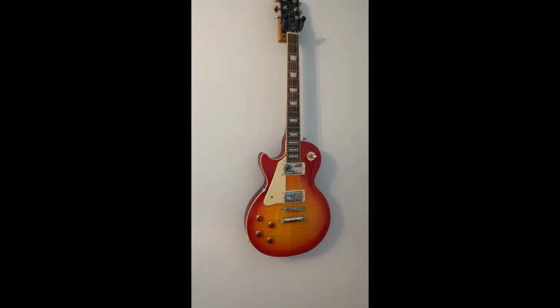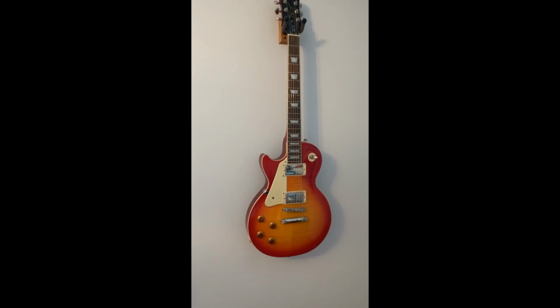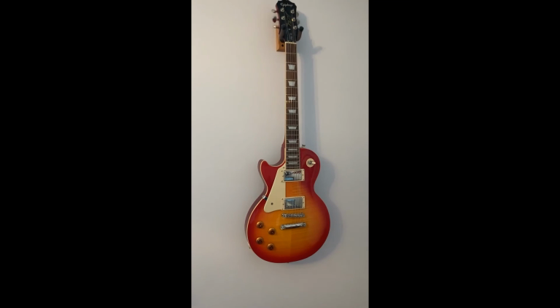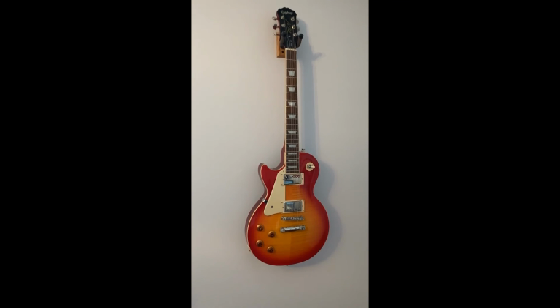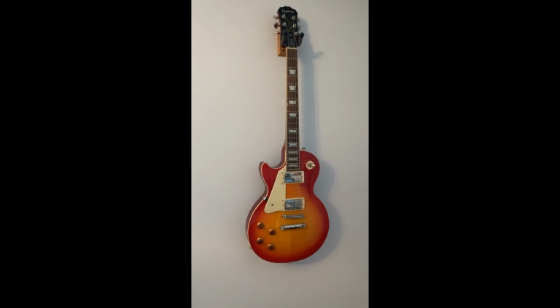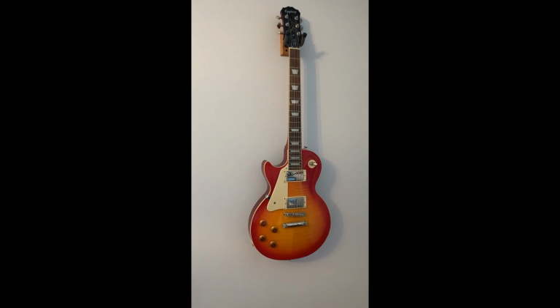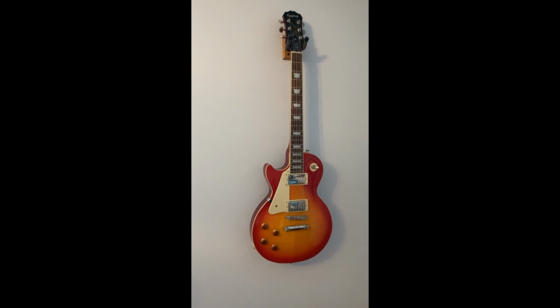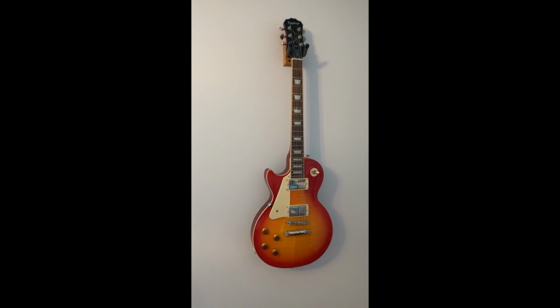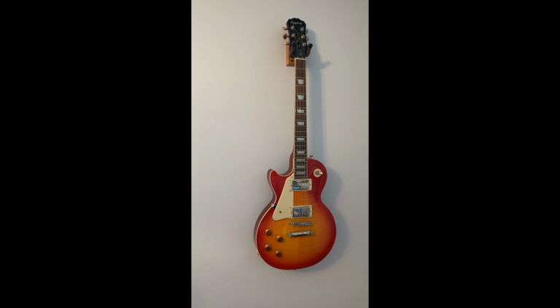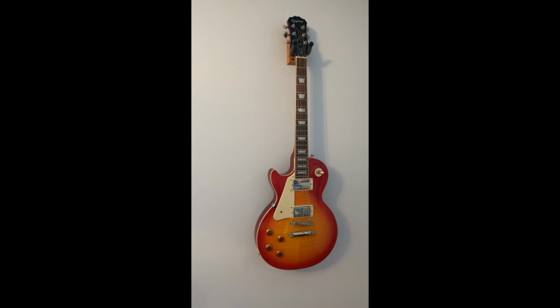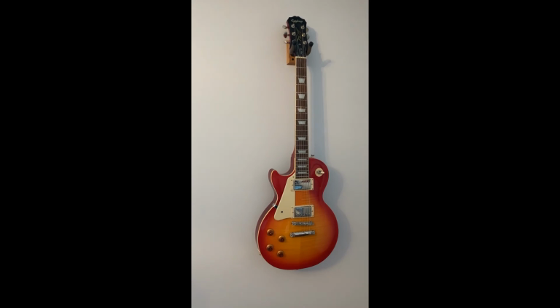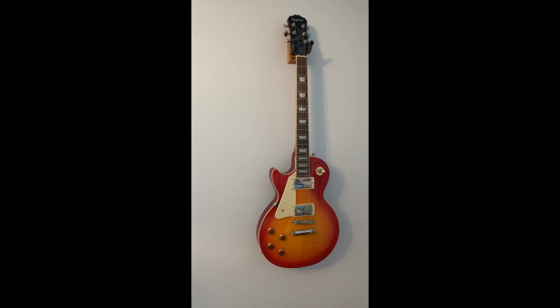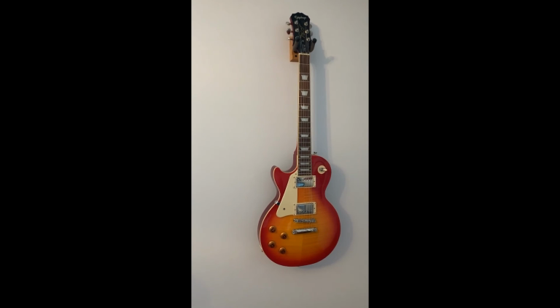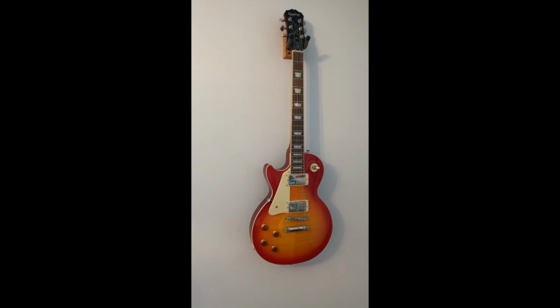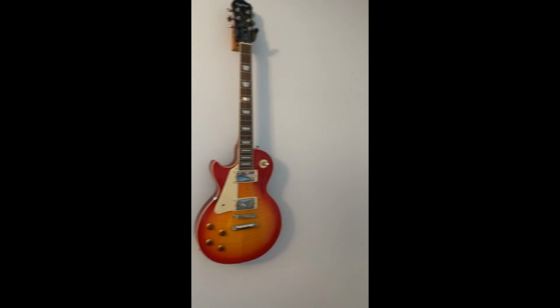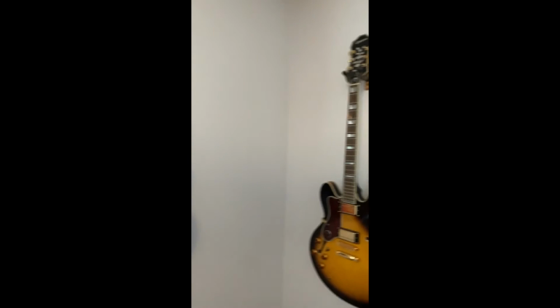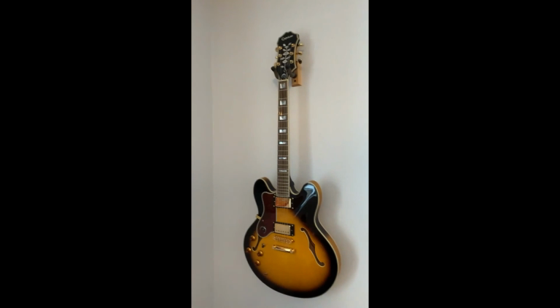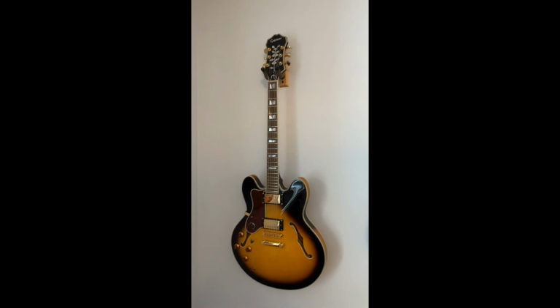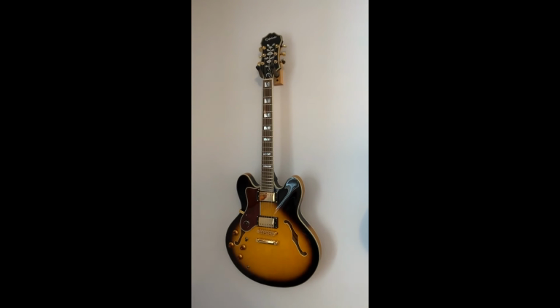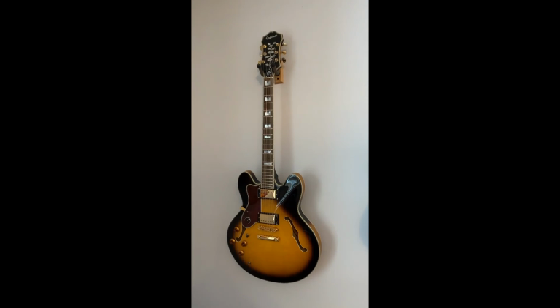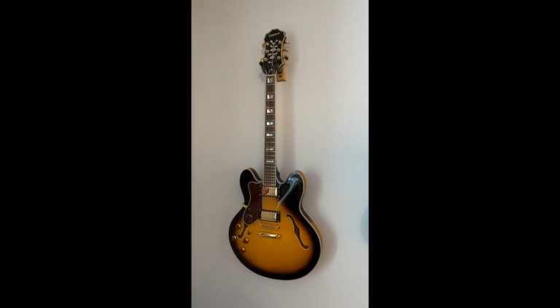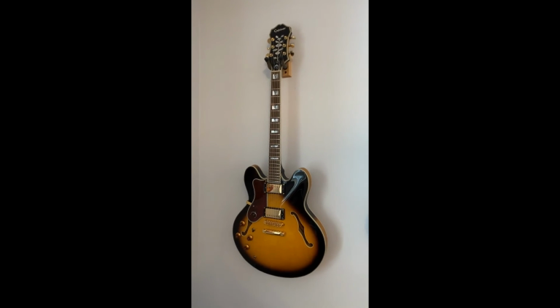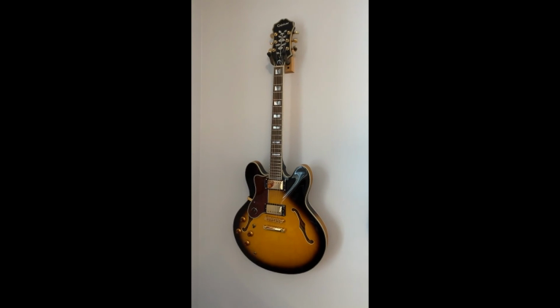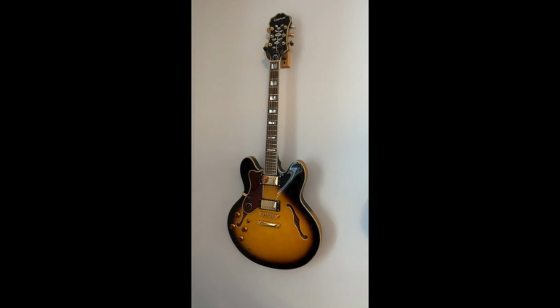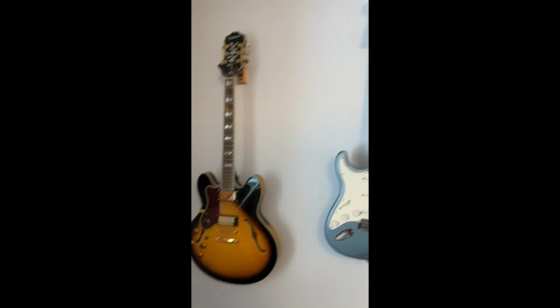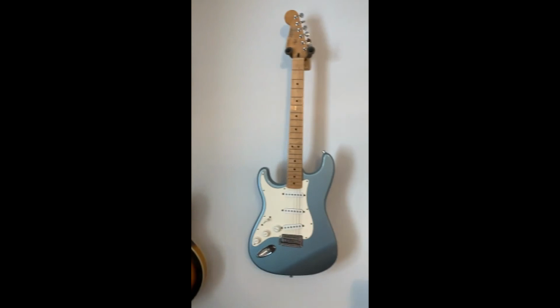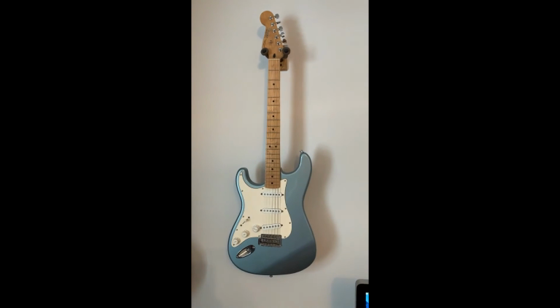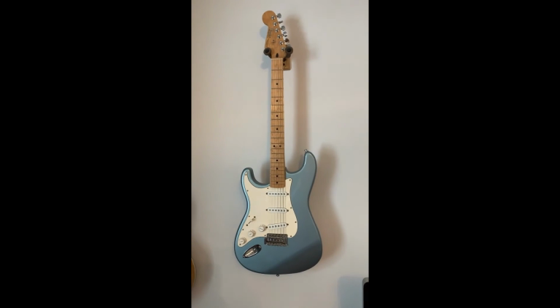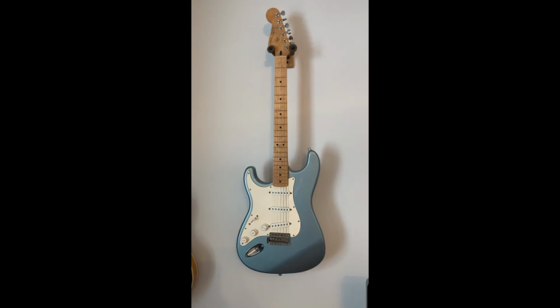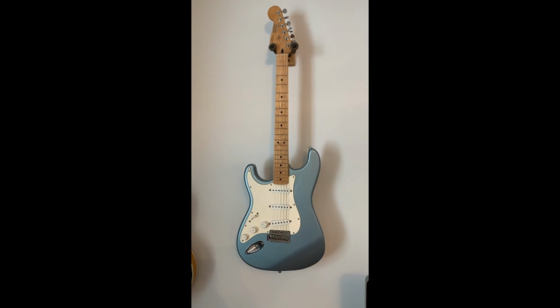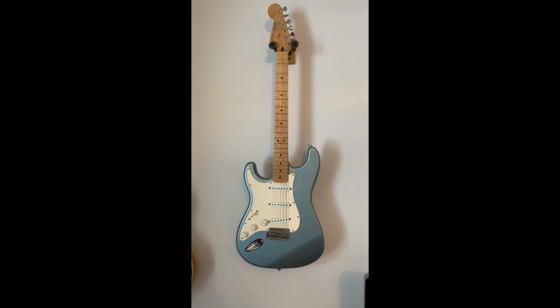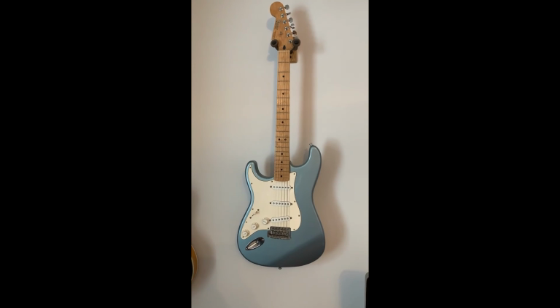A quick video showing my guitar collection: an Epiphone Les Paul Standard, Epiphone Sheridan II, and a Fender Stratocaster.